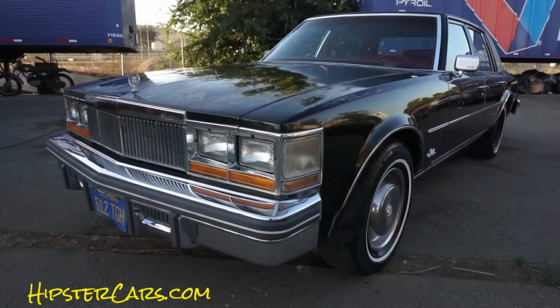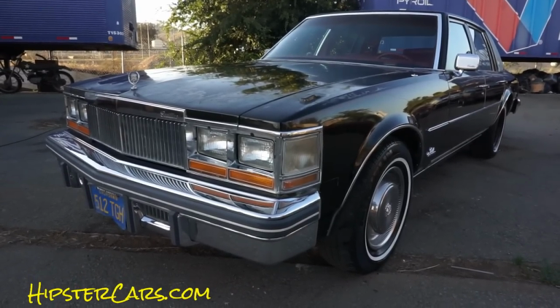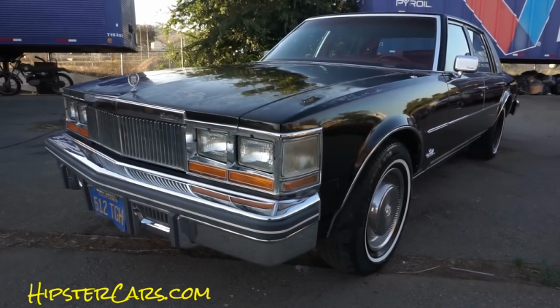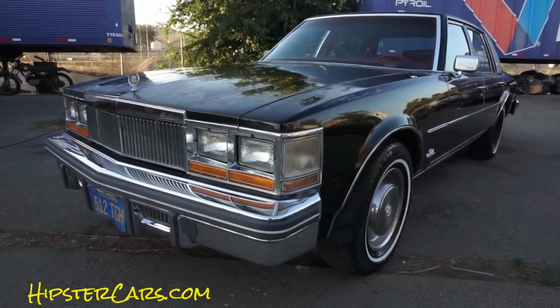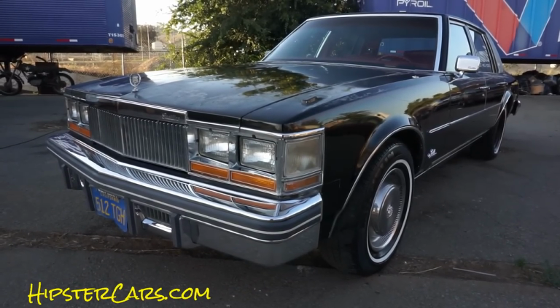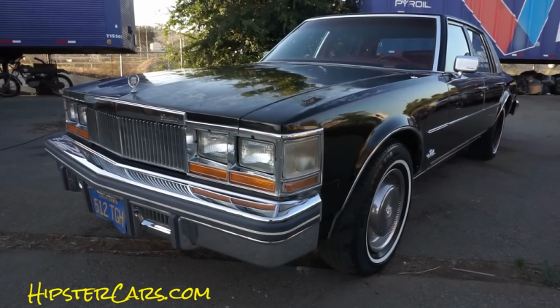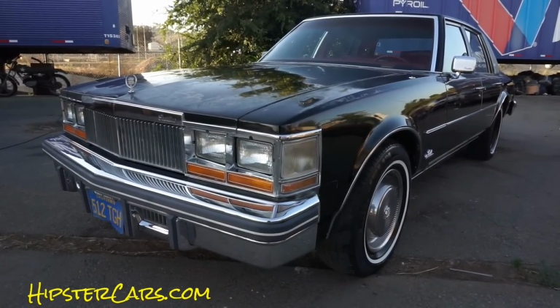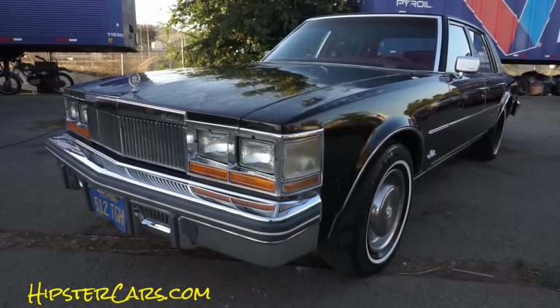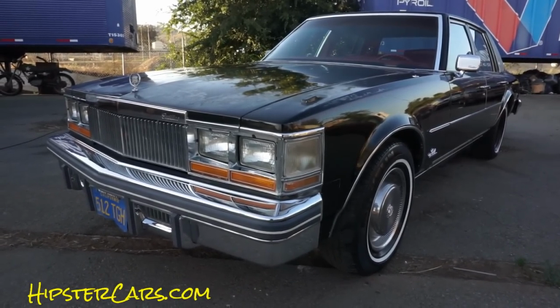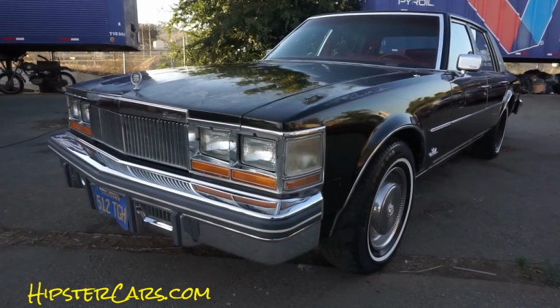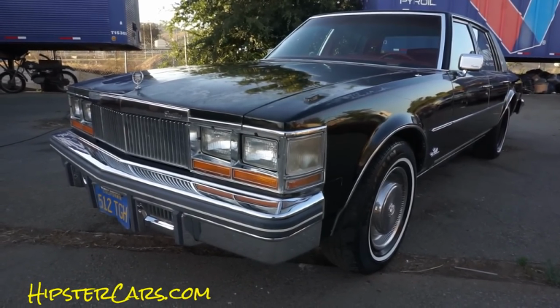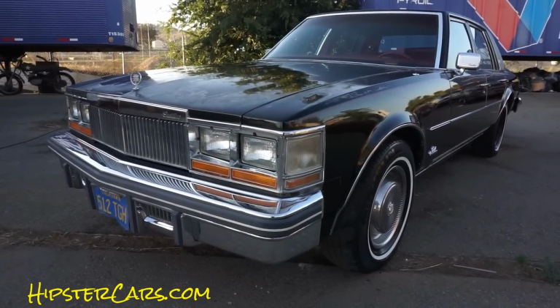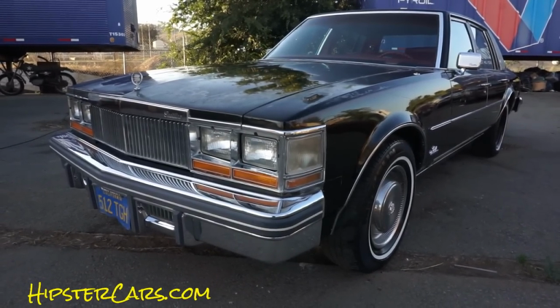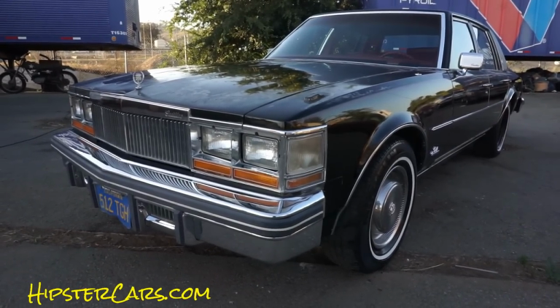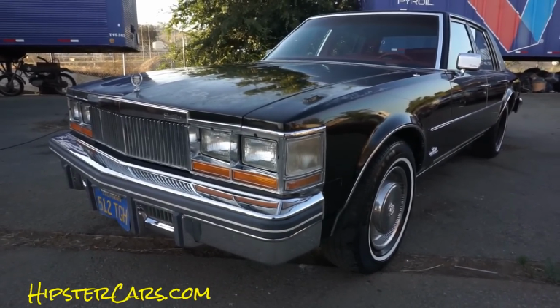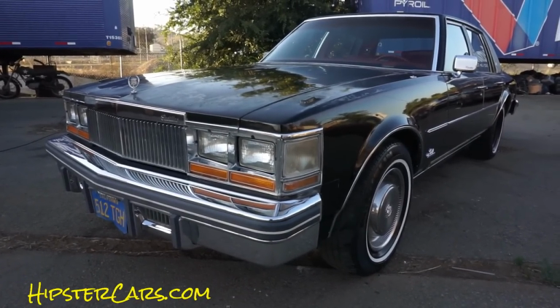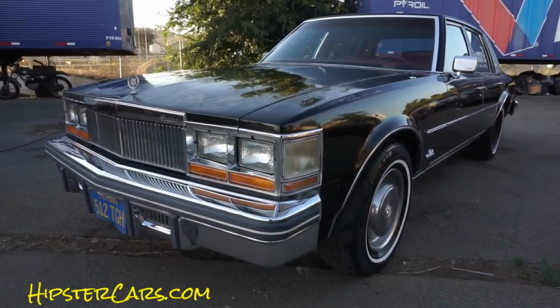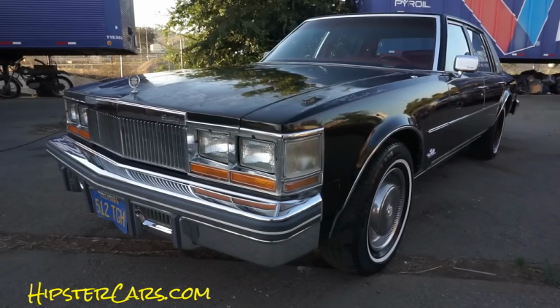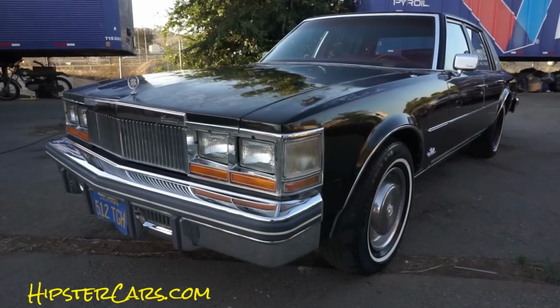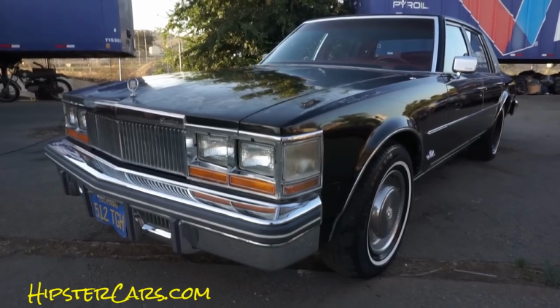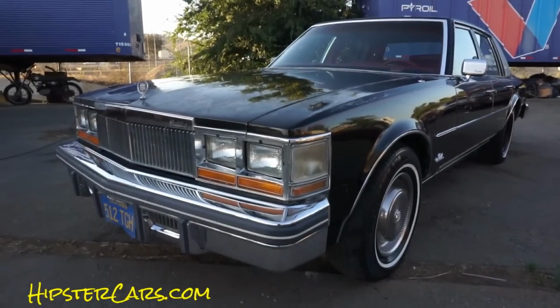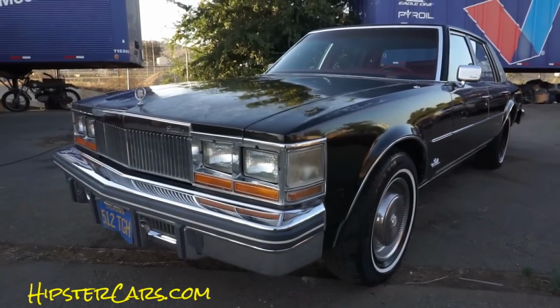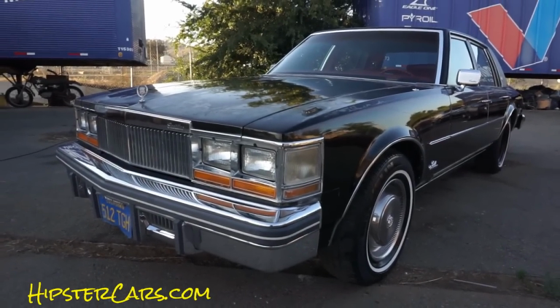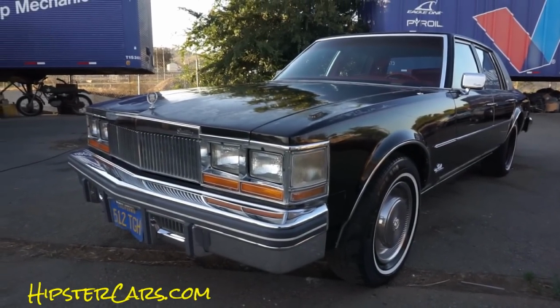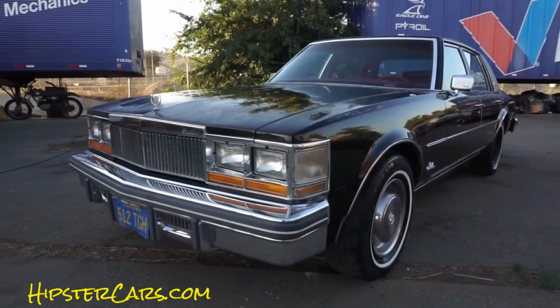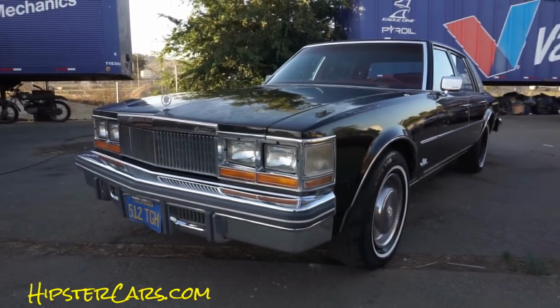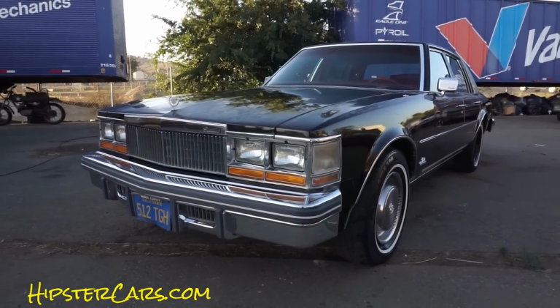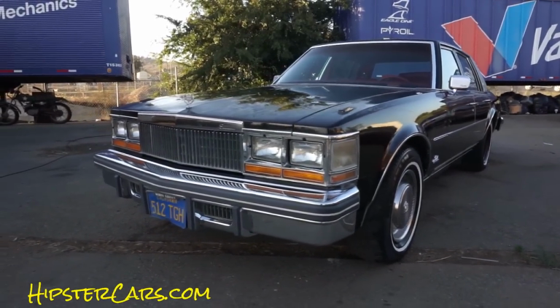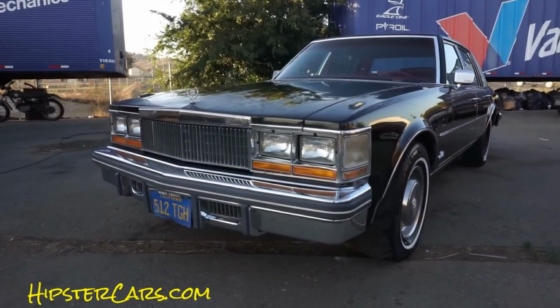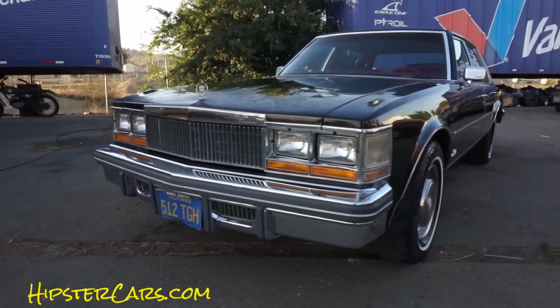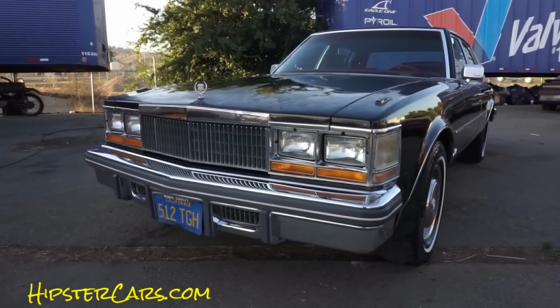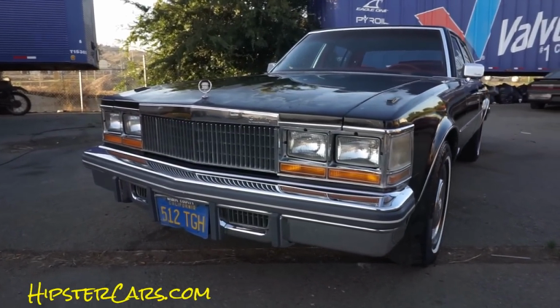1OwnerCarGuy, 1OwnerCarGuy.com, and what I've got here for you today is the interior video of this beautiful 1977 Cadillac Seville.